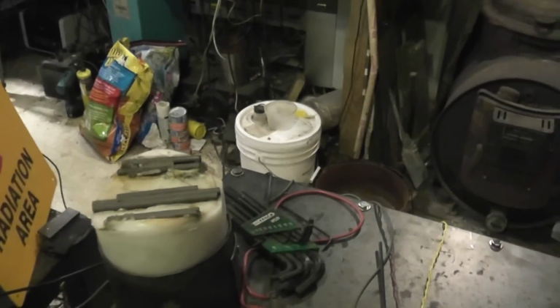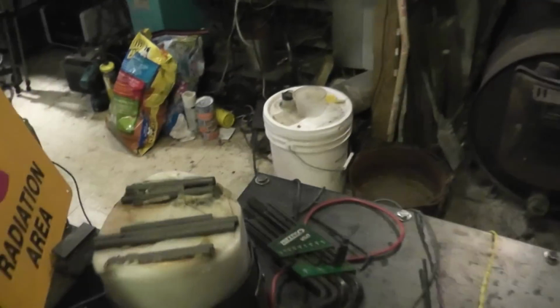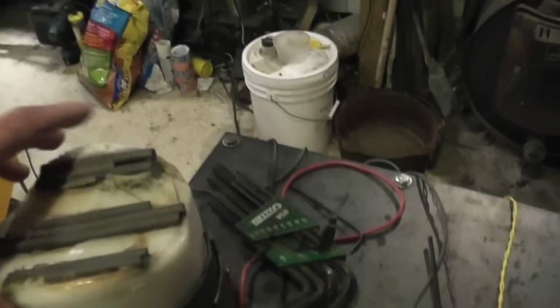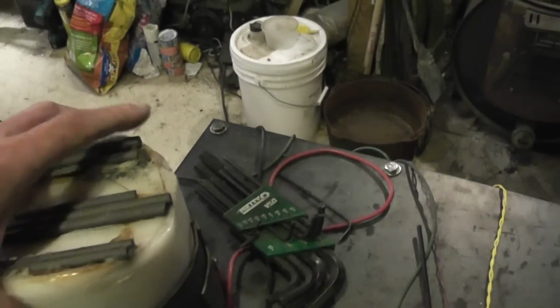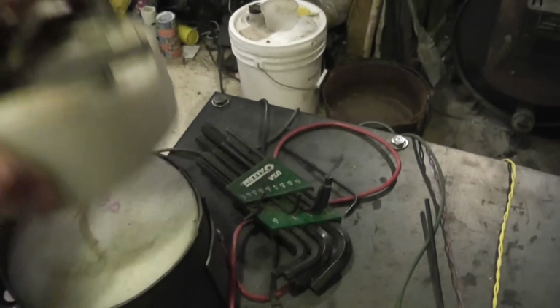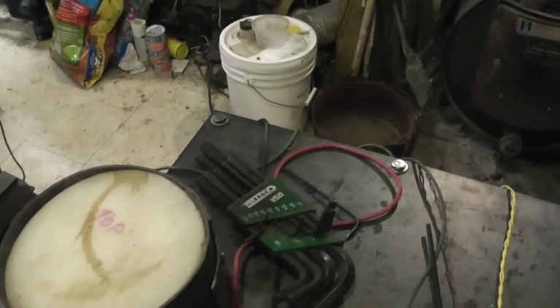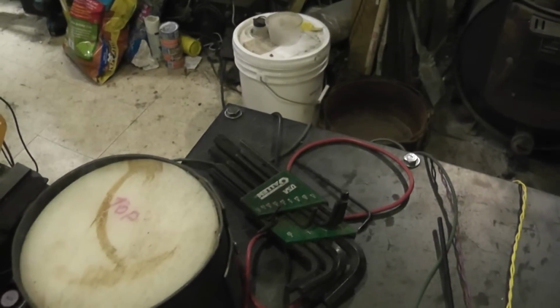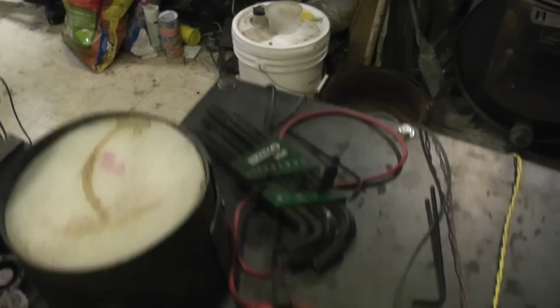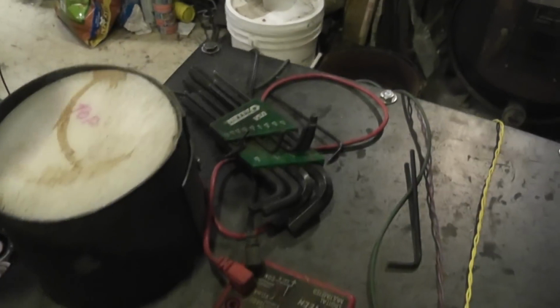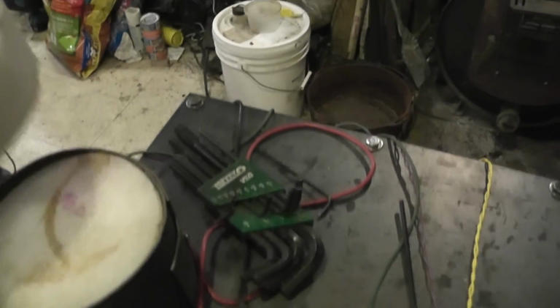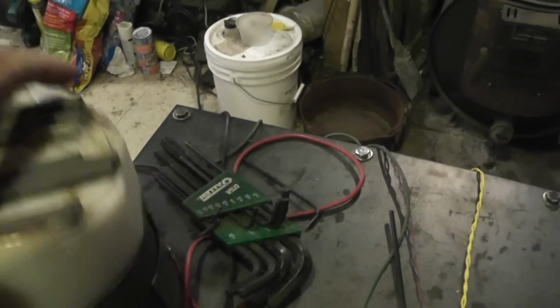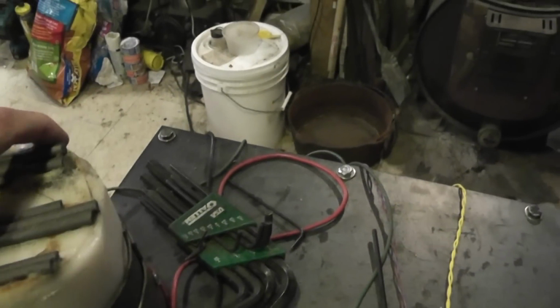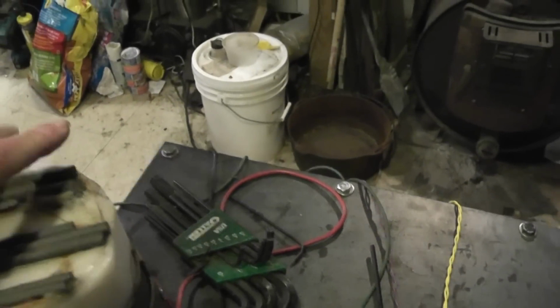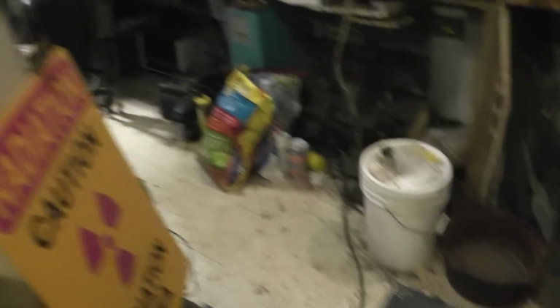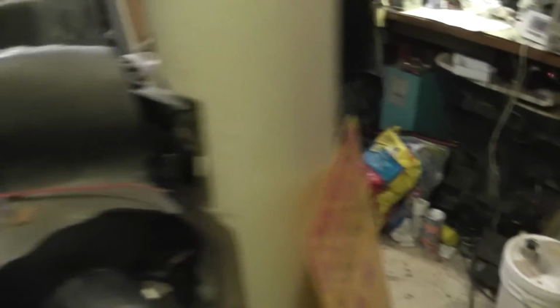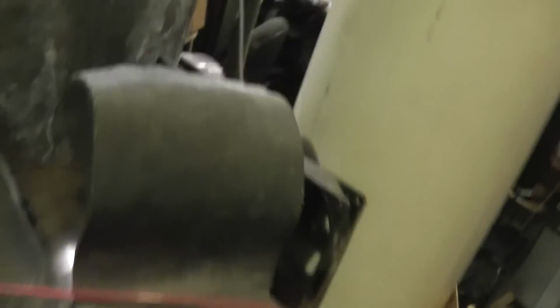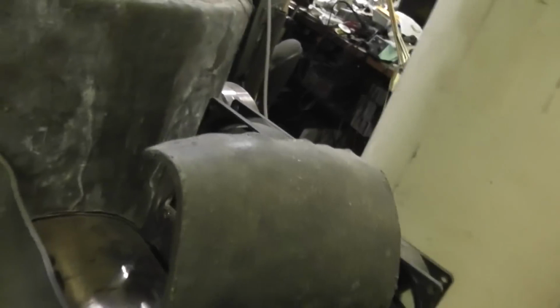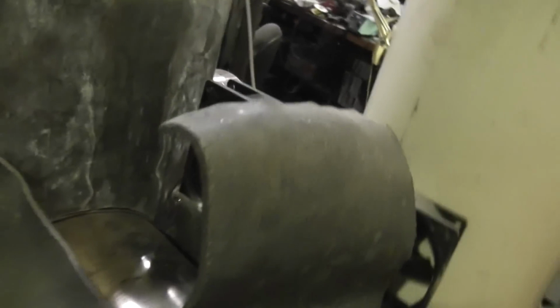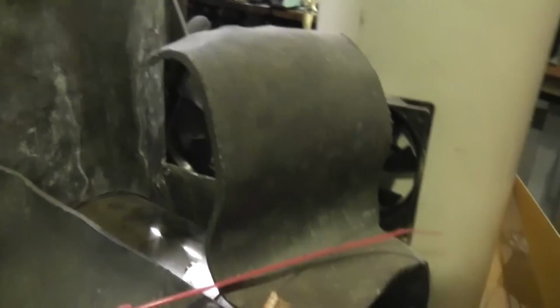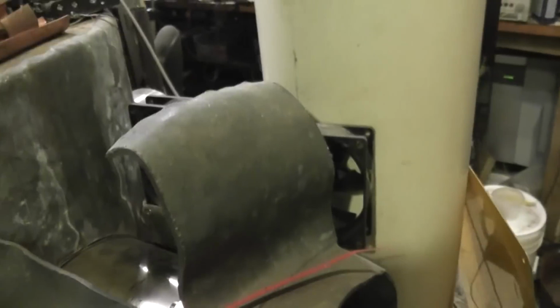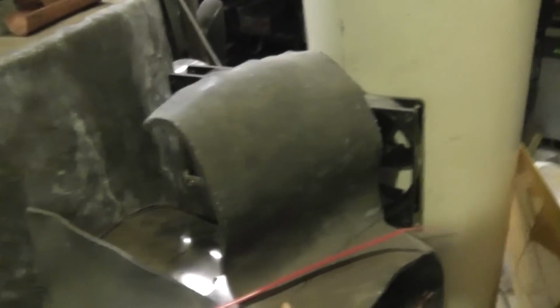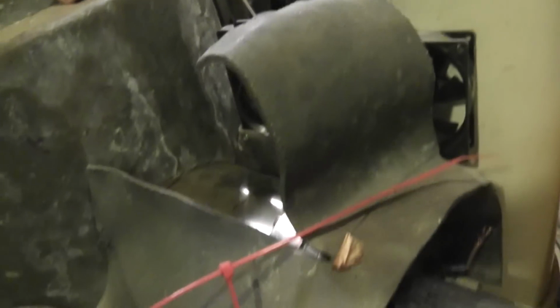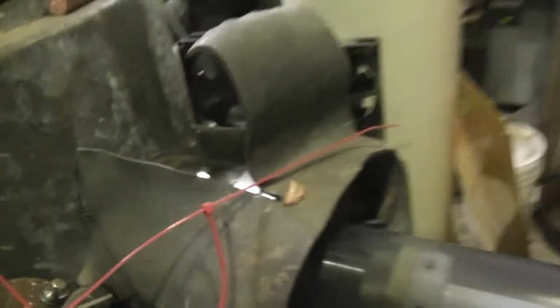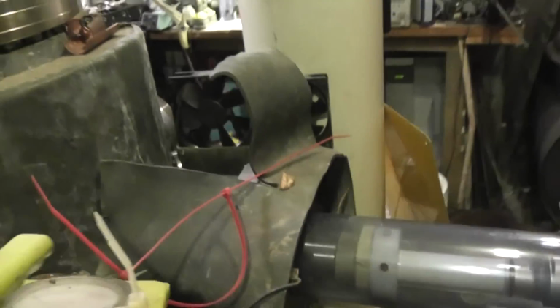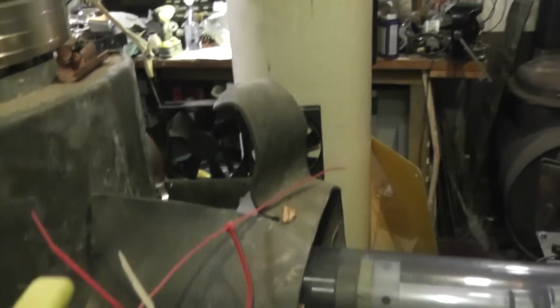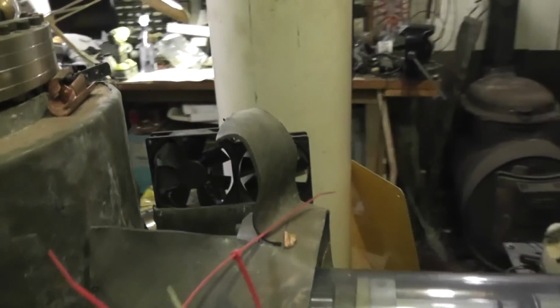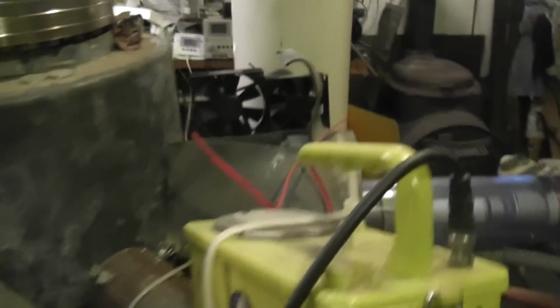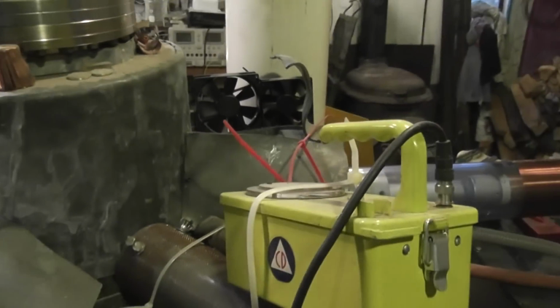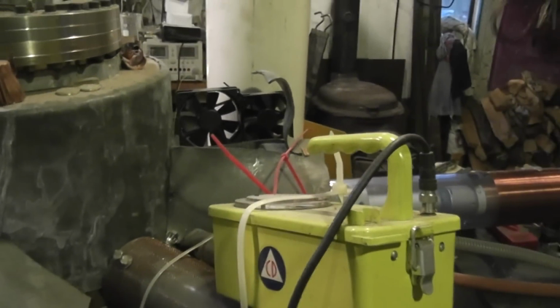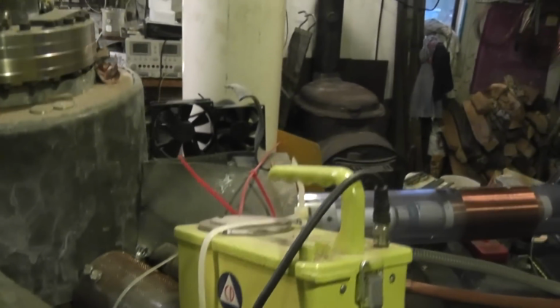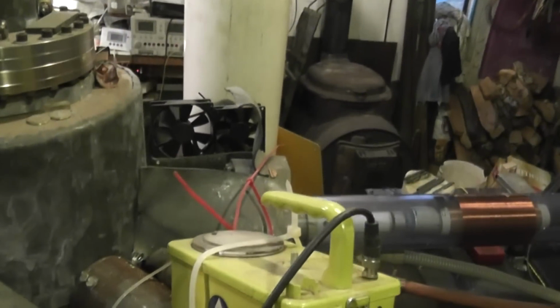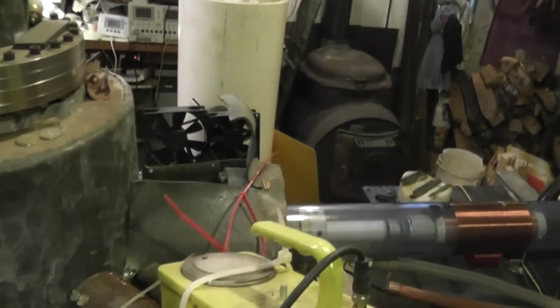This guy here is our neutron oven. We put a sample in there and then set that here. Pull back a little bit — which is that side arm the main grid runs in.